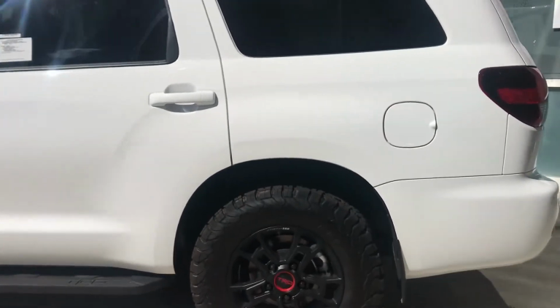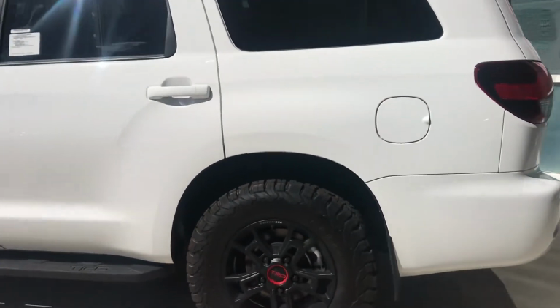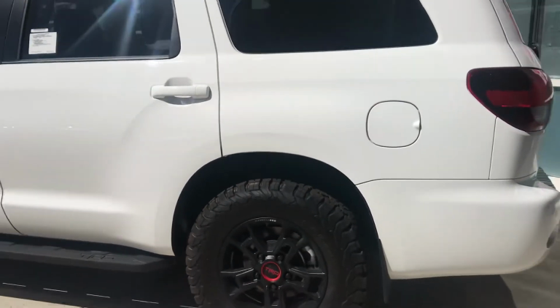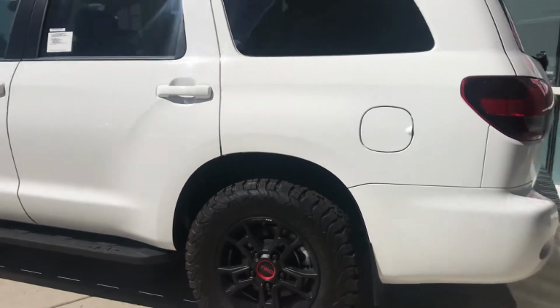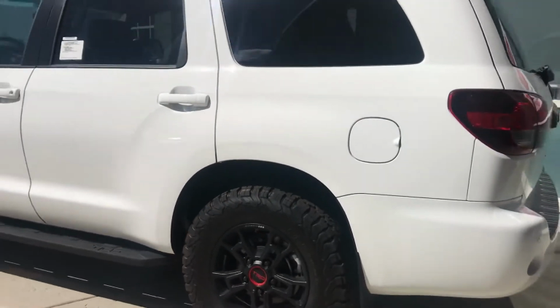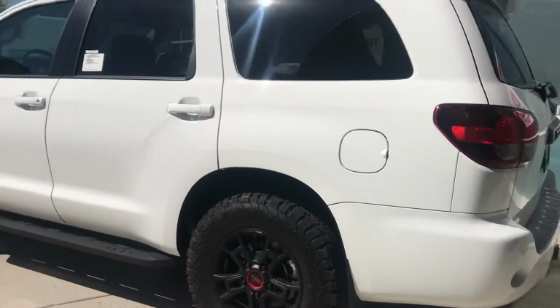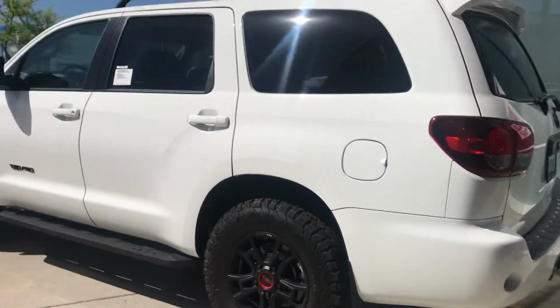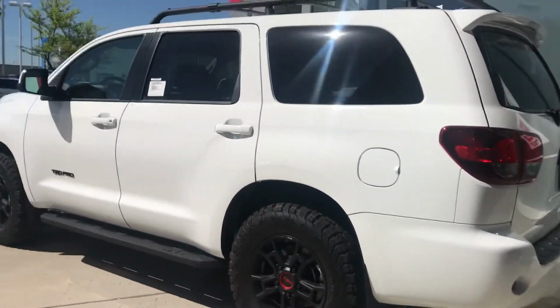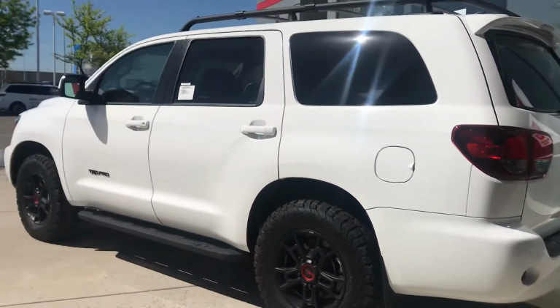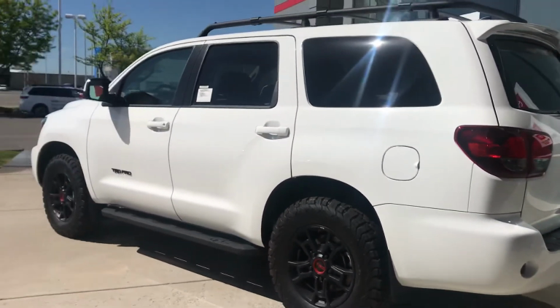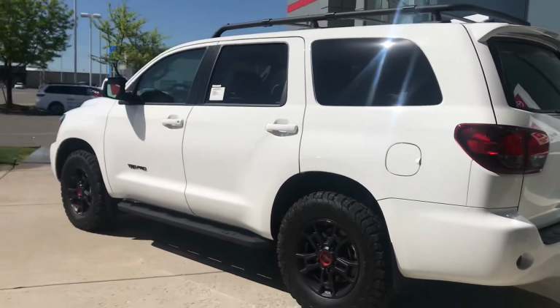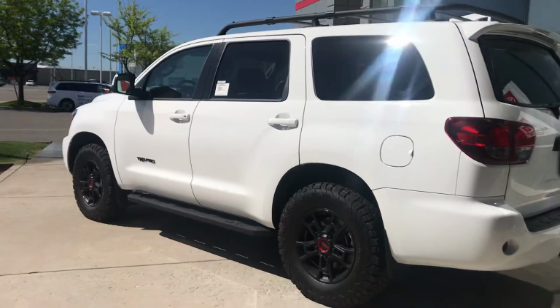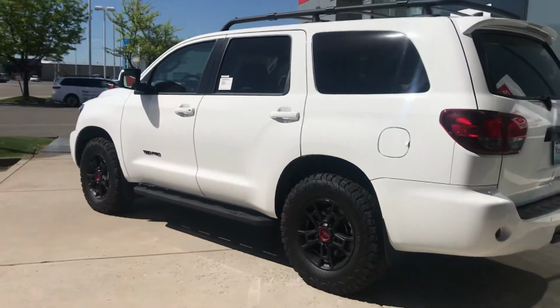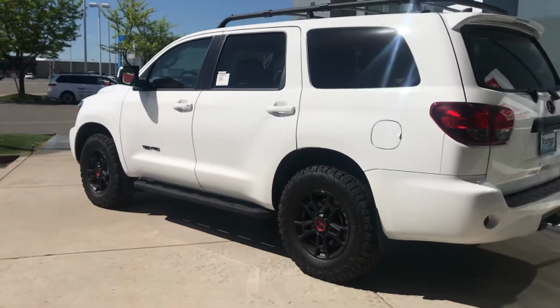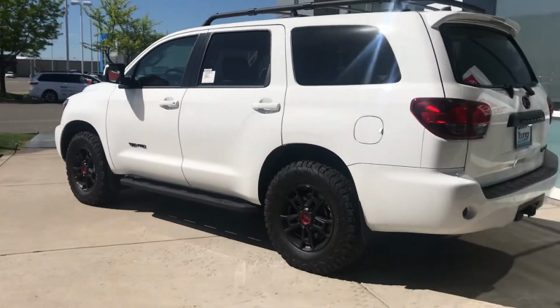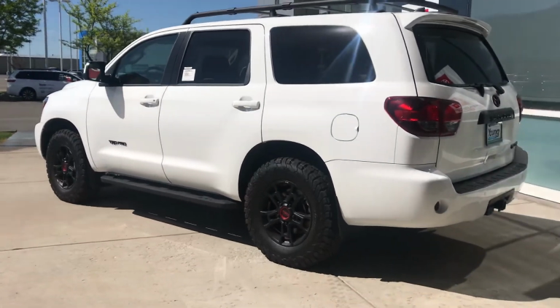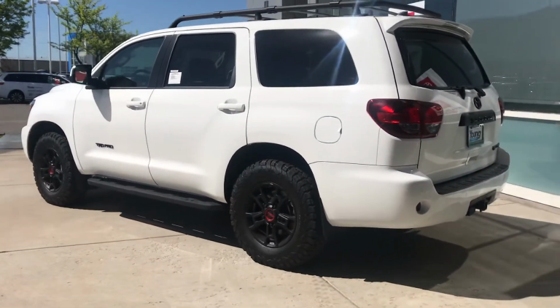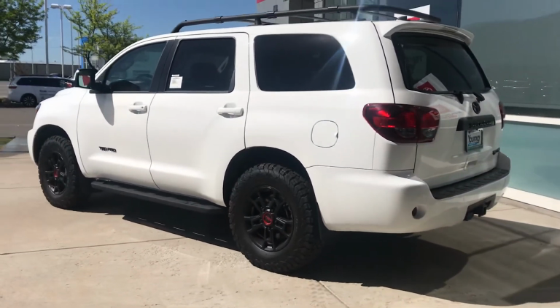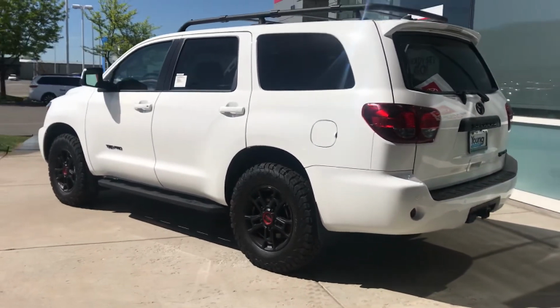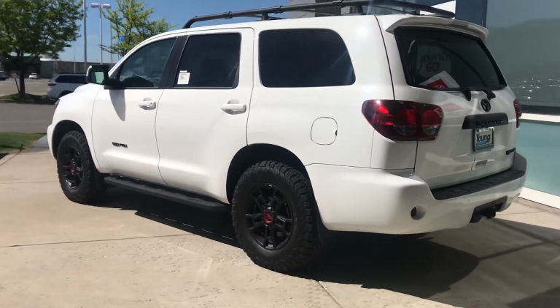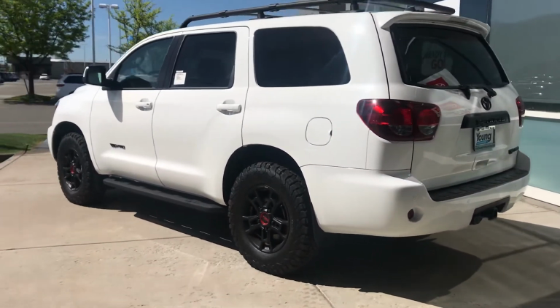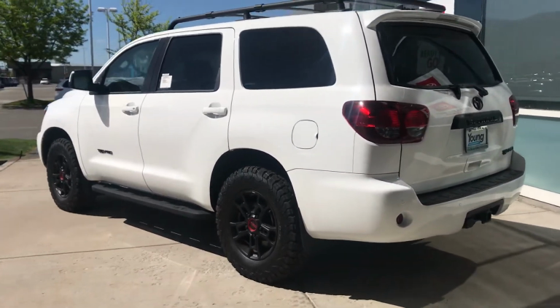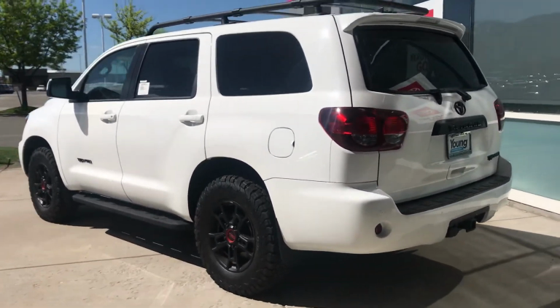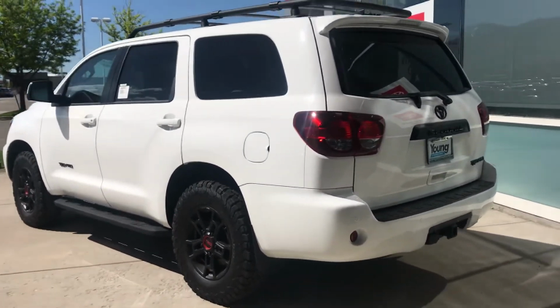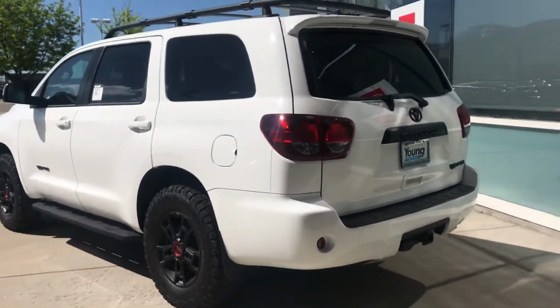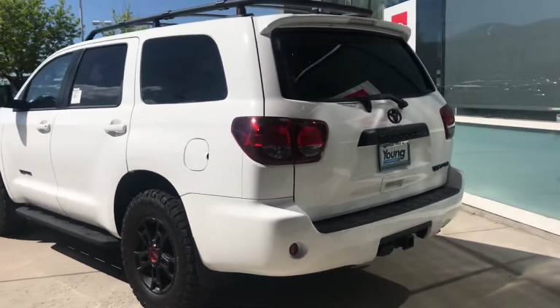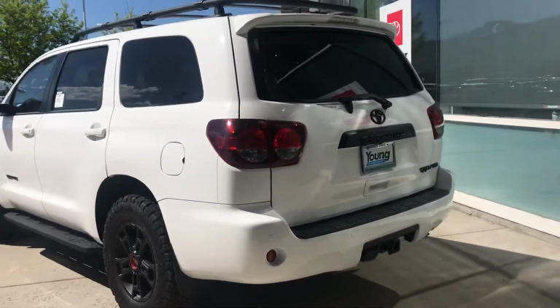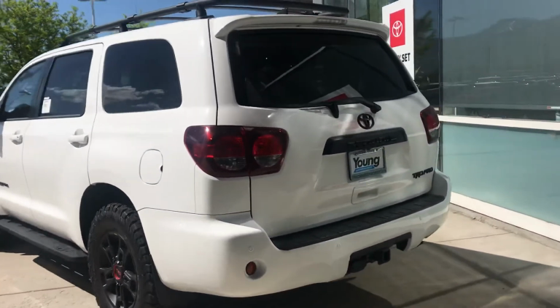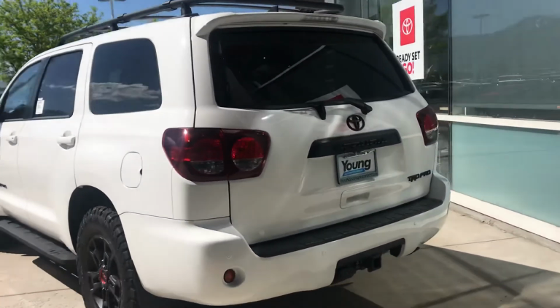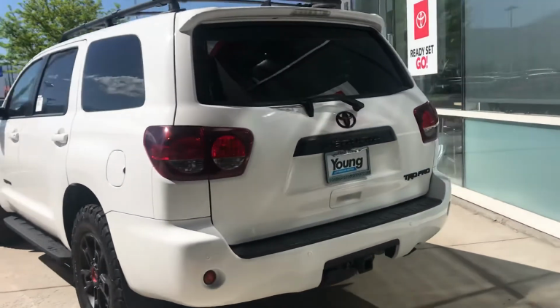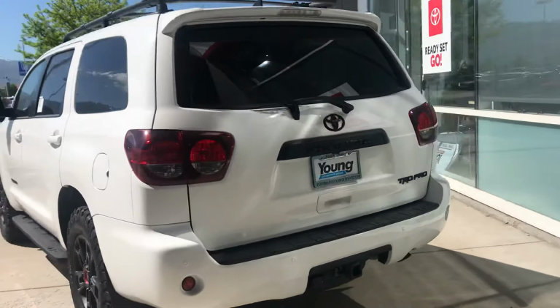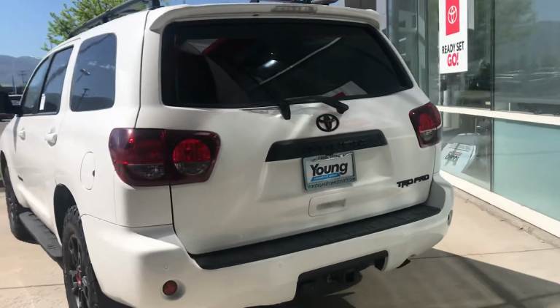You might be able to tell that this does have a lift kit on it. It has upgraded tires, upgraded wheels, as well as a few other accessories.